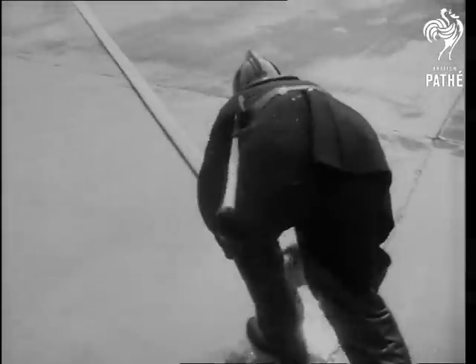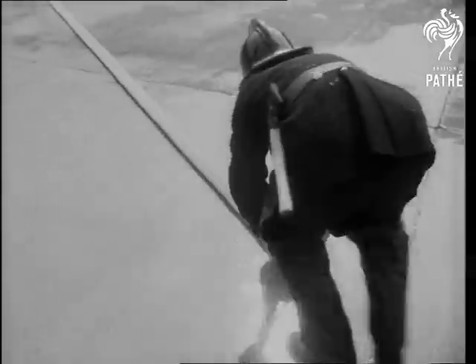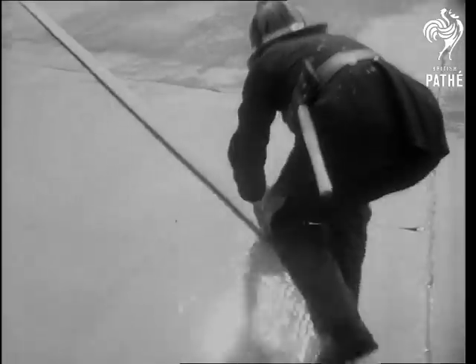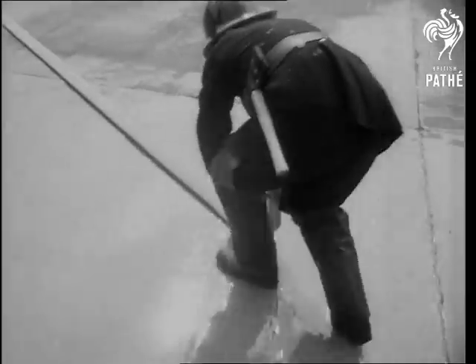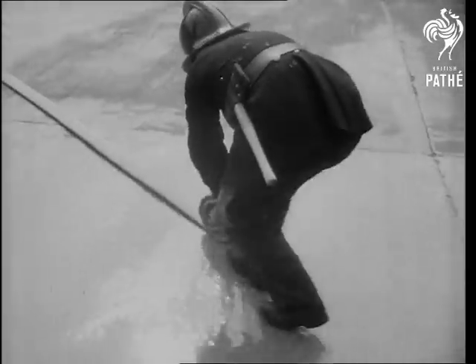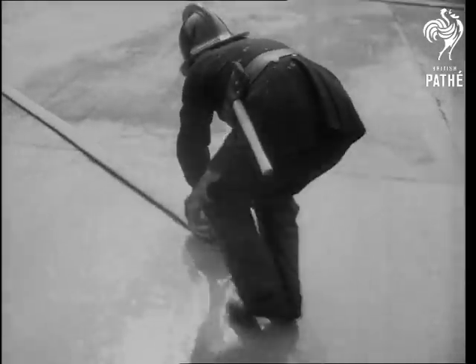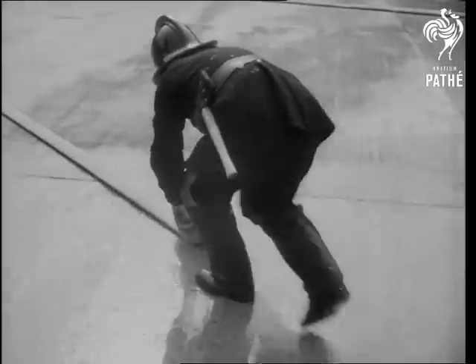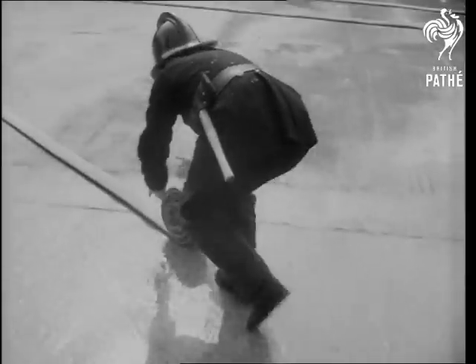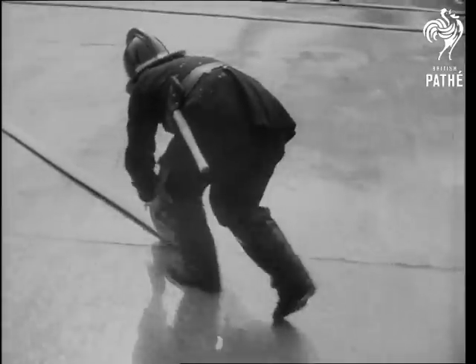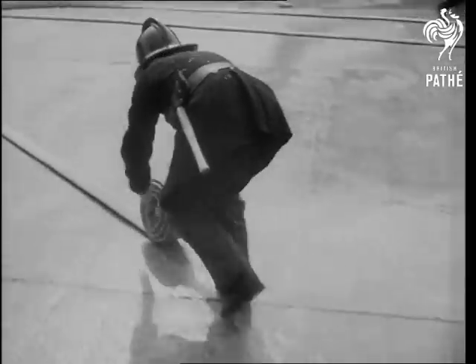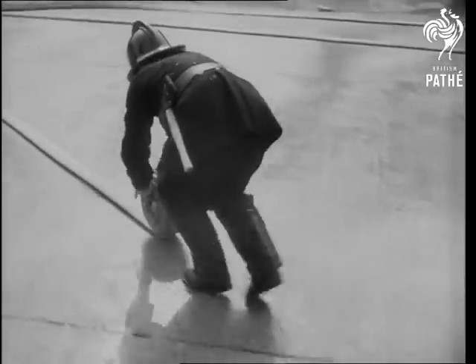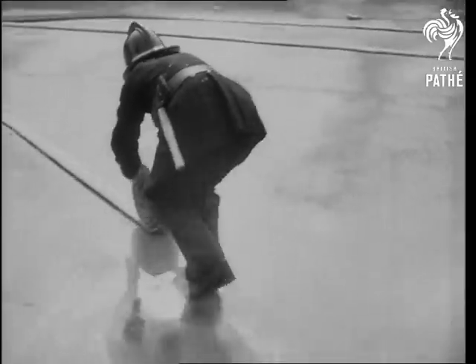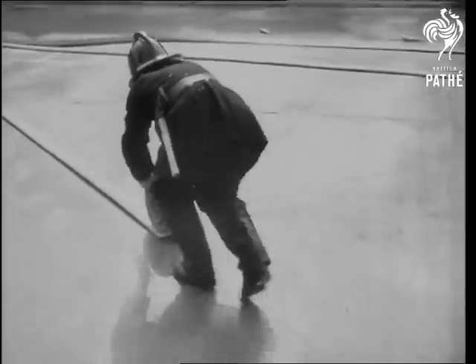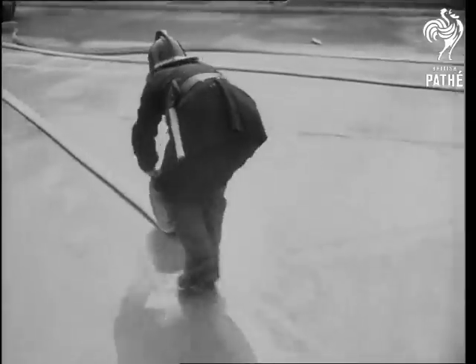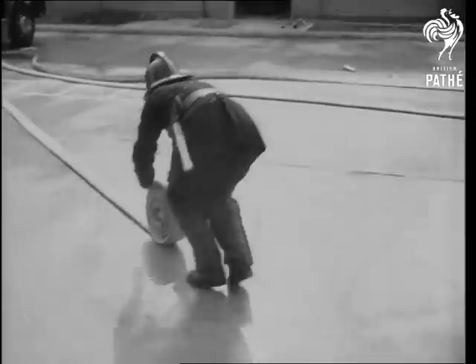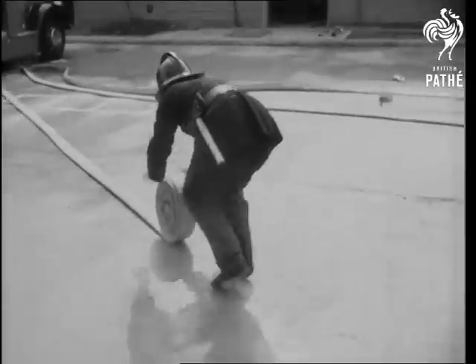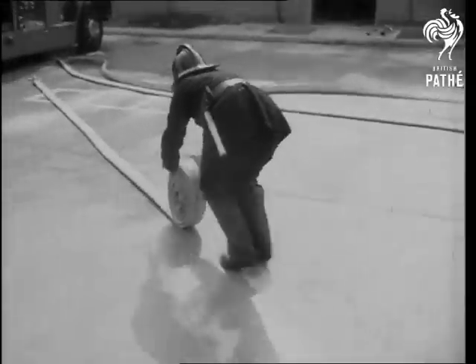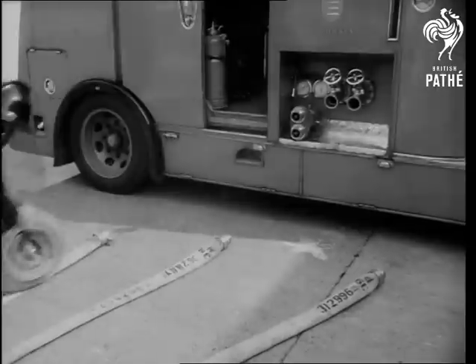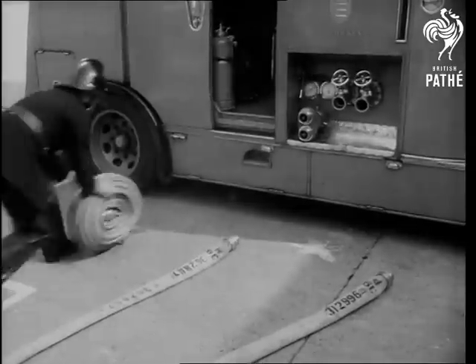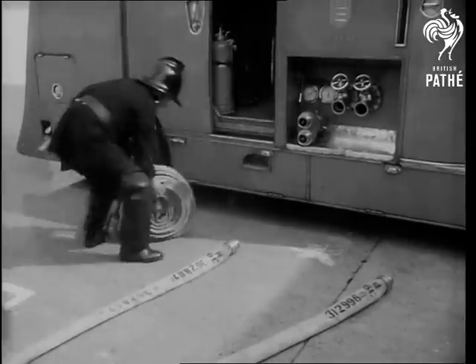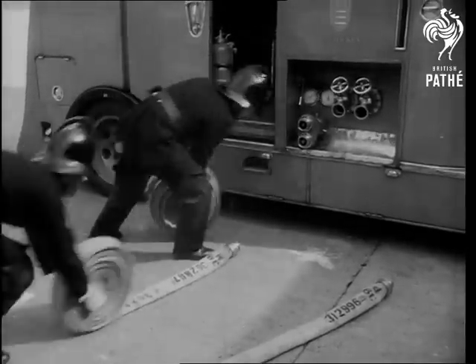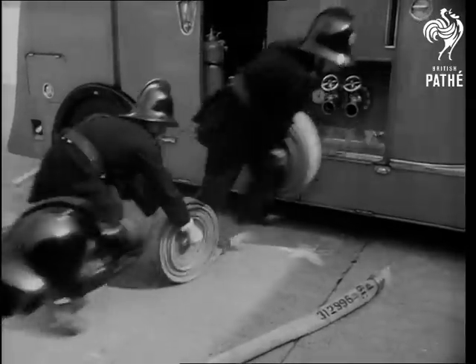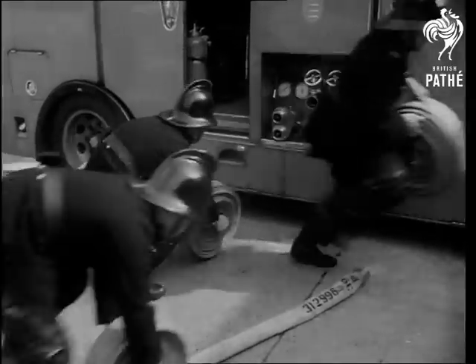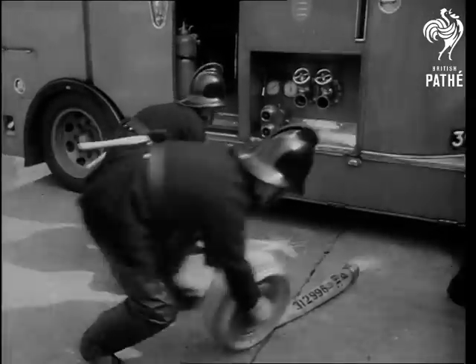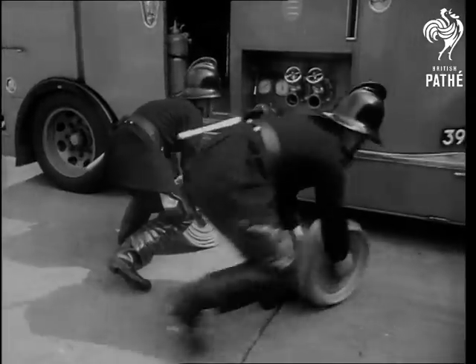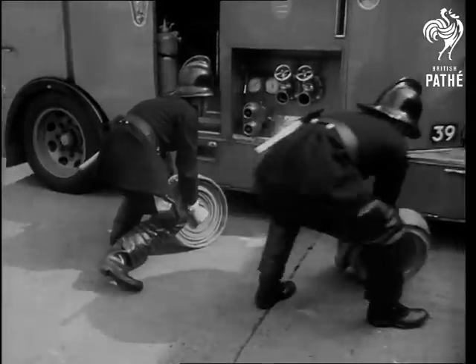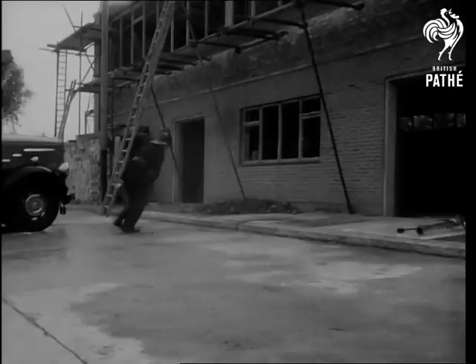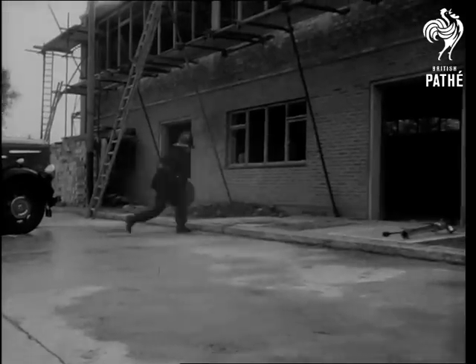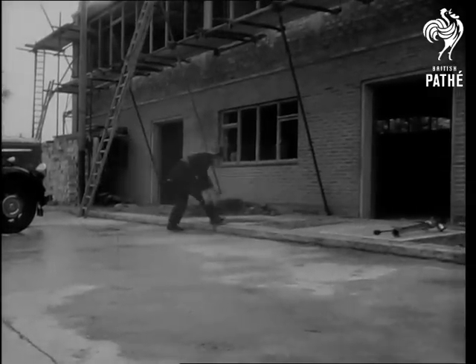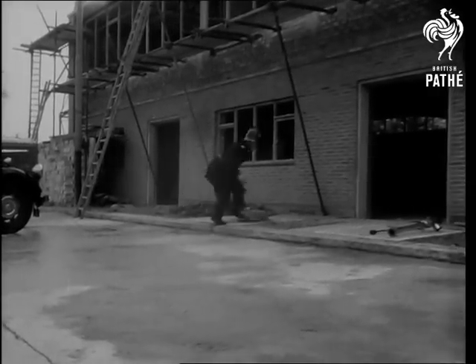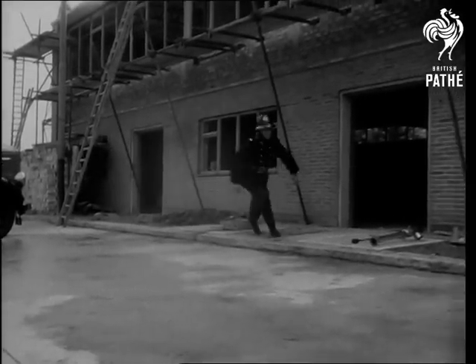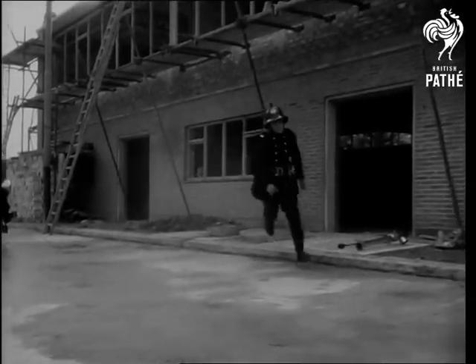If you've ever tried rolling up a hose in the garden, you'll know just how they'd be embarrassed by a kink. Acton number 62 supplied the winning crew this year. They got through the drill in 64 and a half seconds, whistle to whistle.